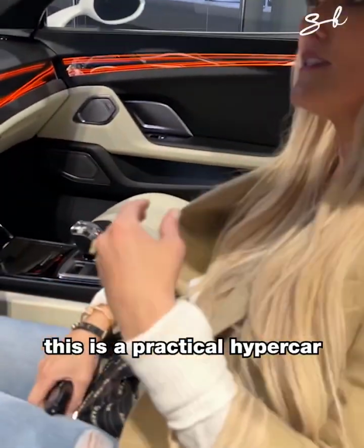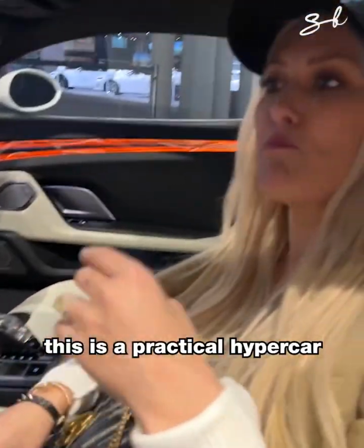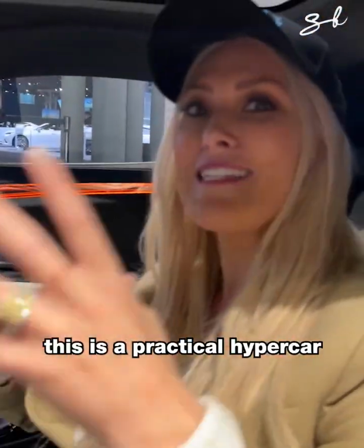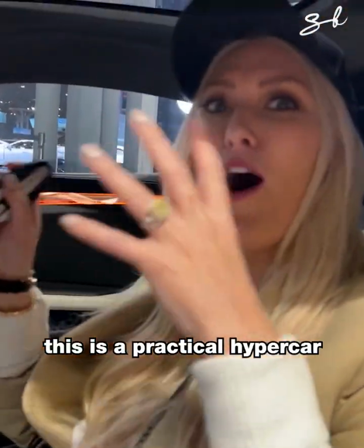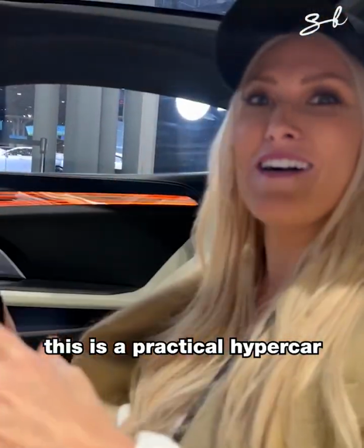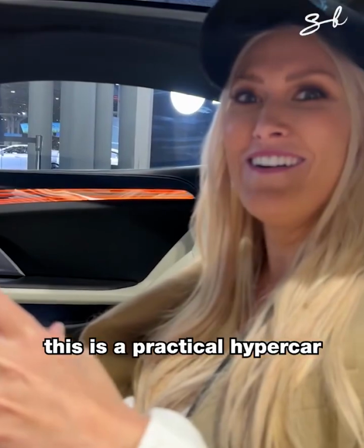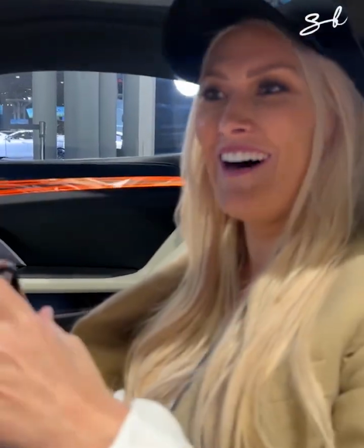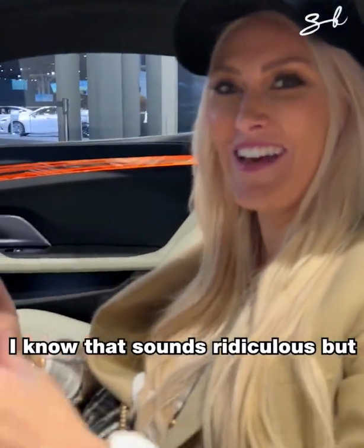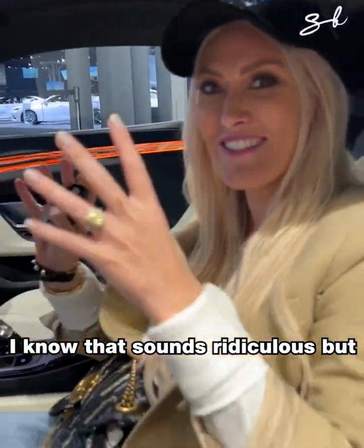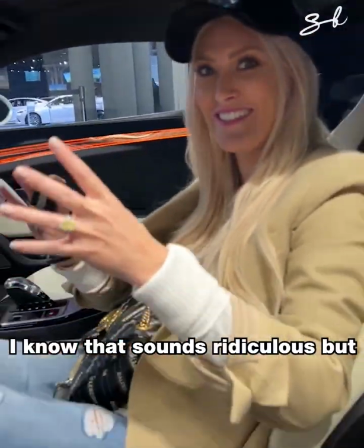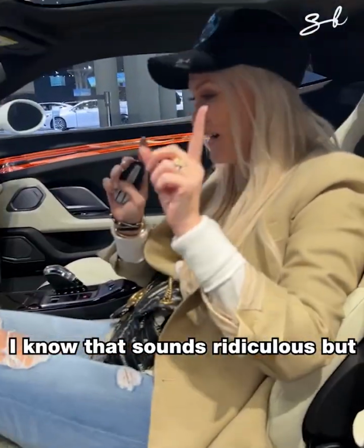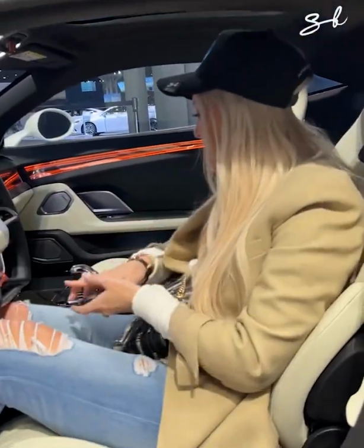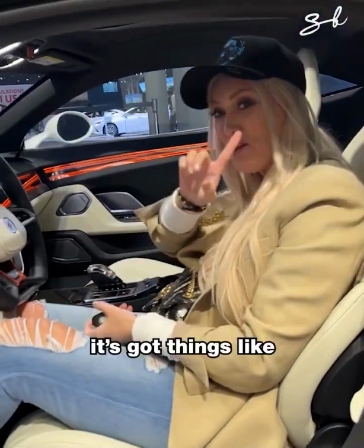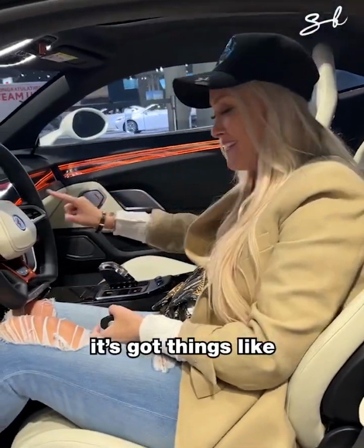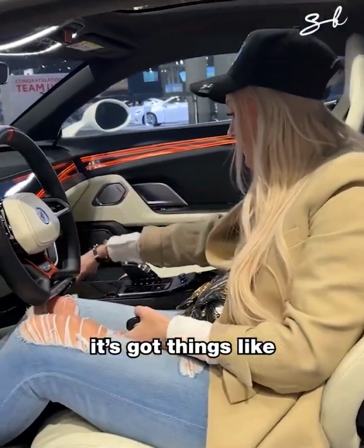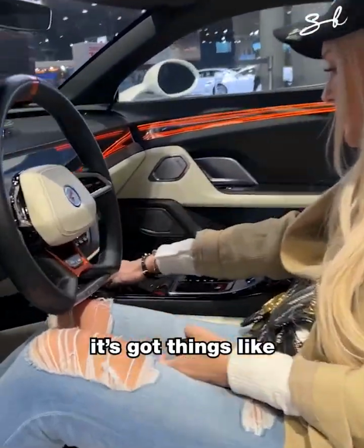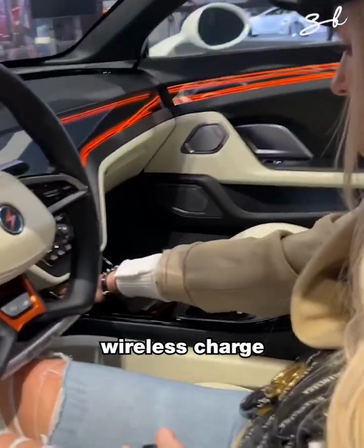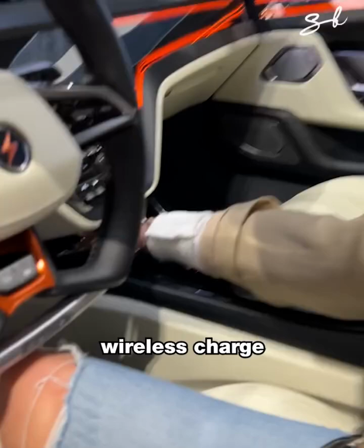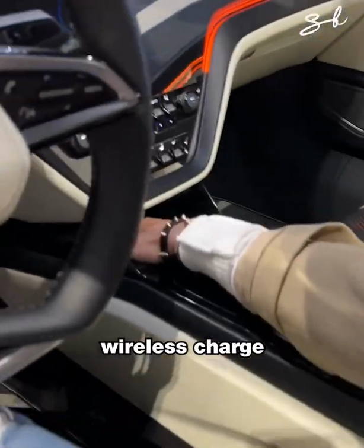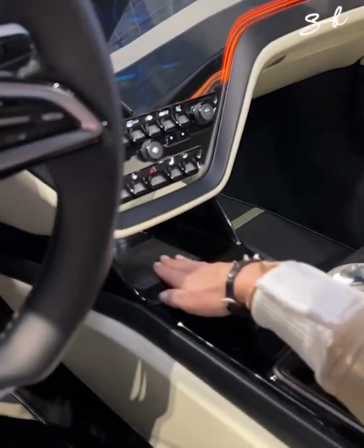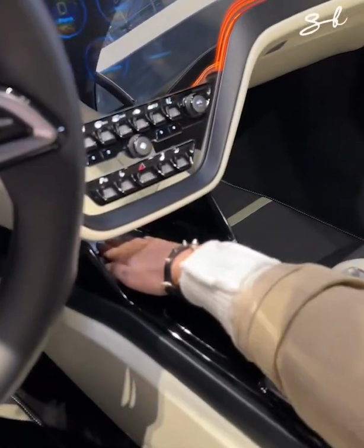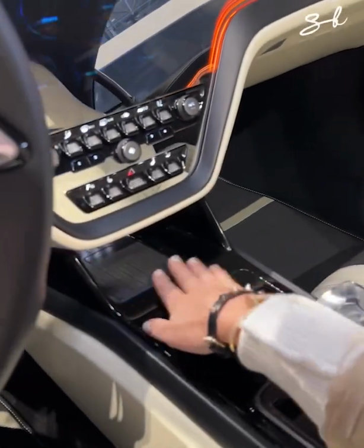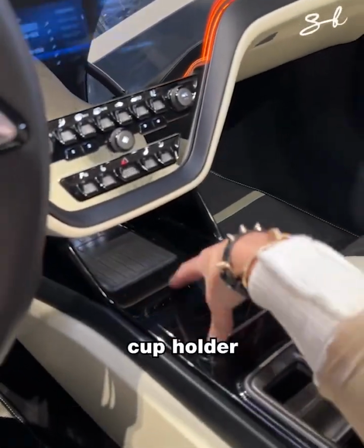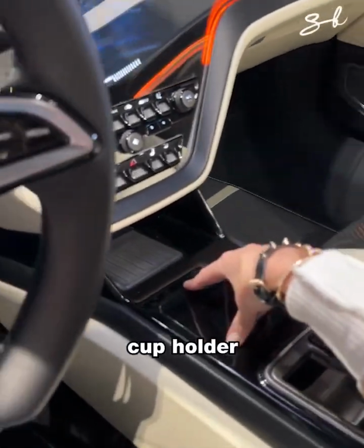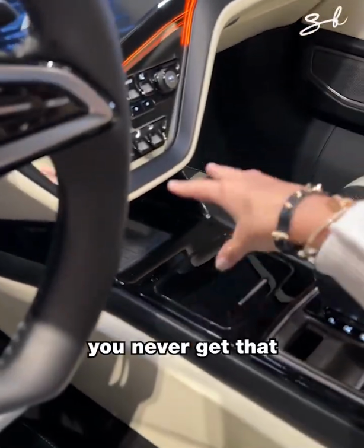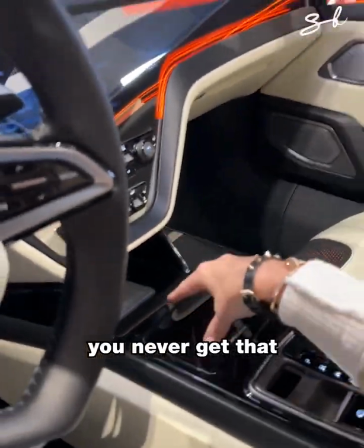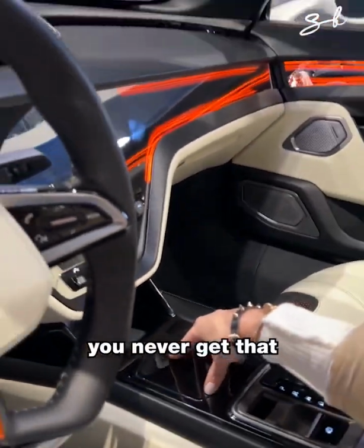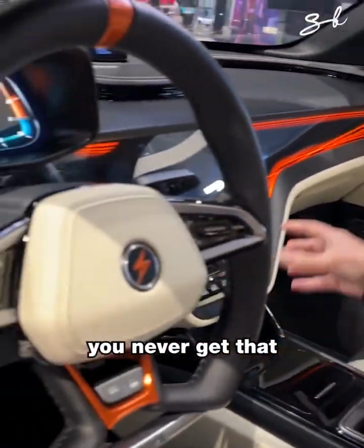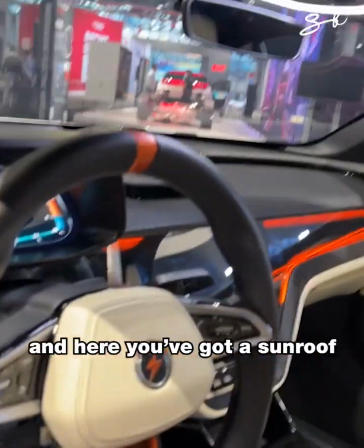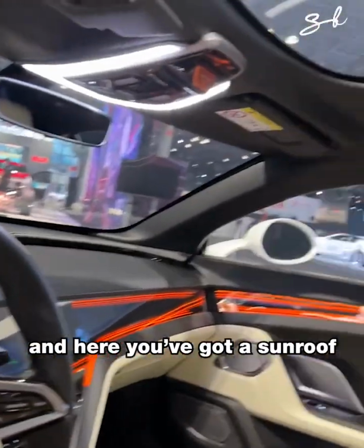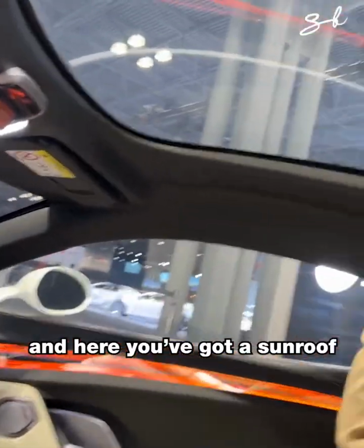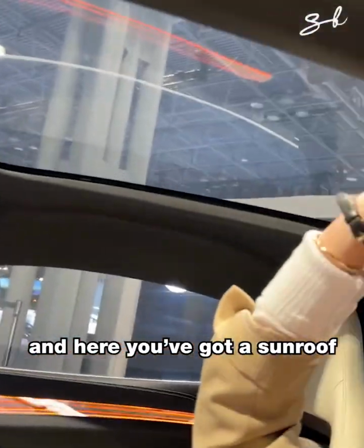This is a practical hypercar. I know that sounds ridiculous, but it's got things like wireless charging and a cup holder — you never get that. And here you've got a sunroof.